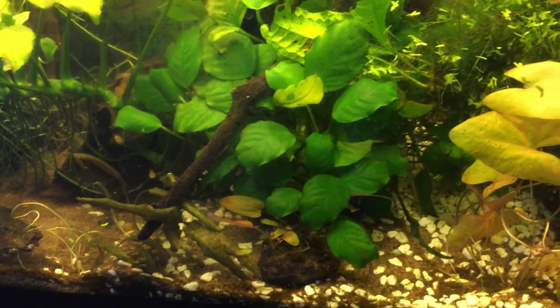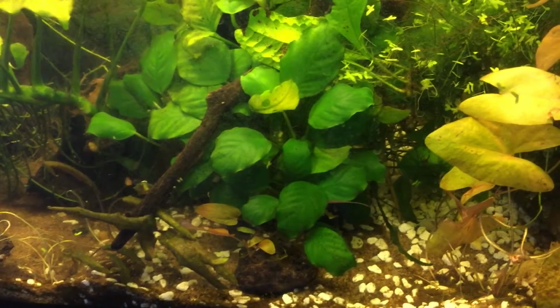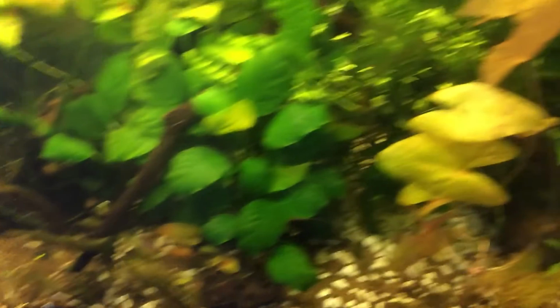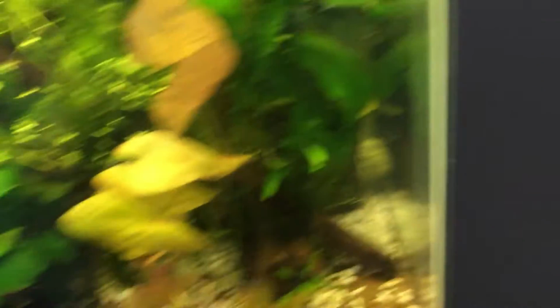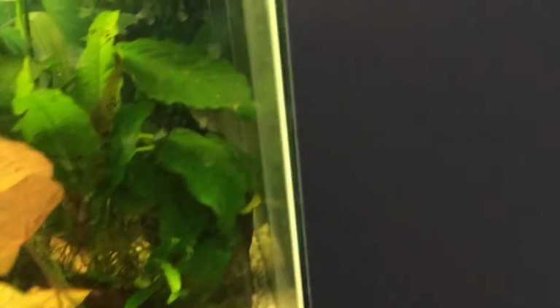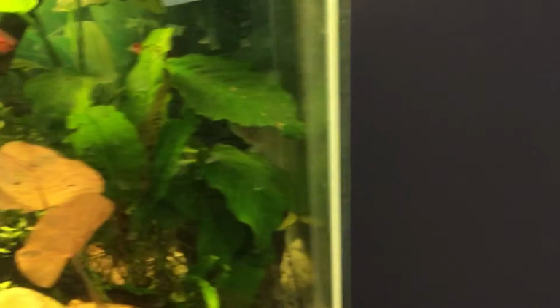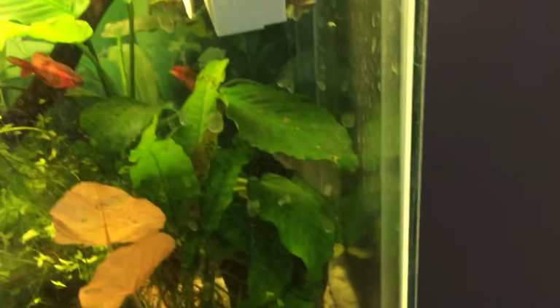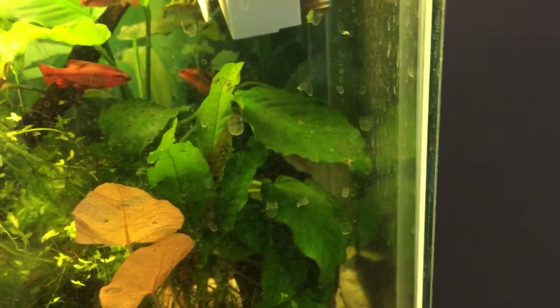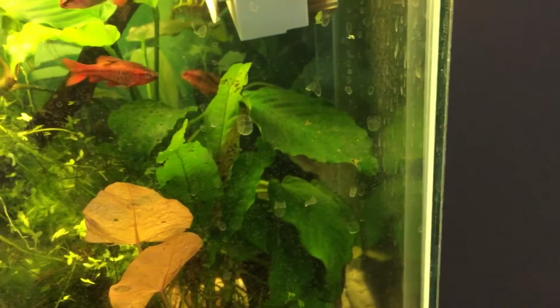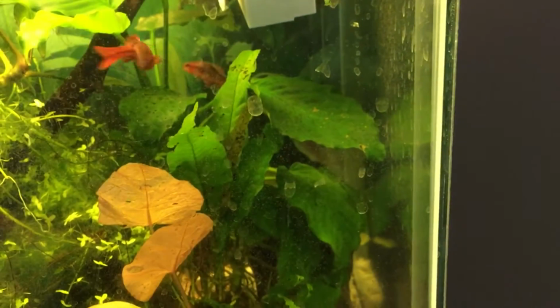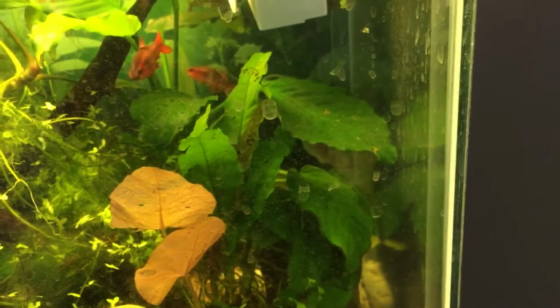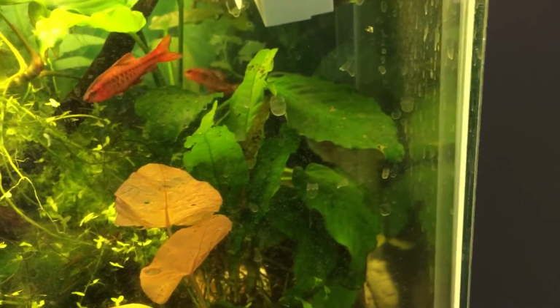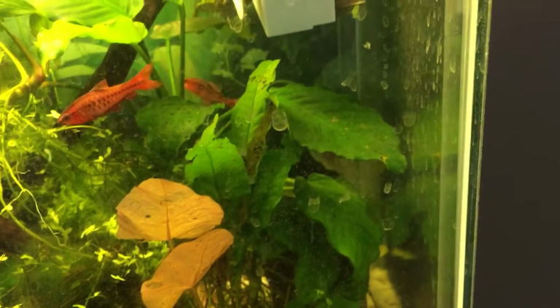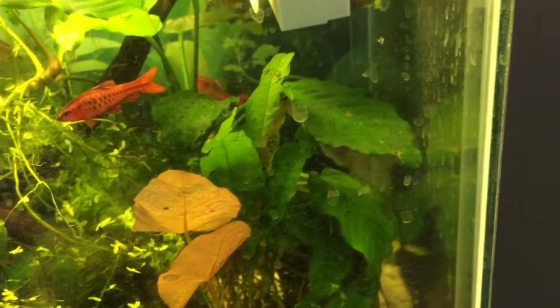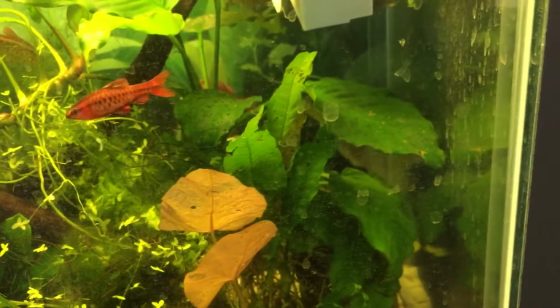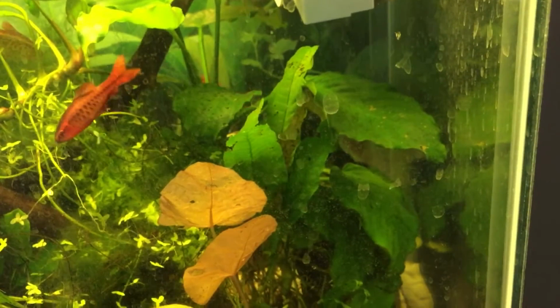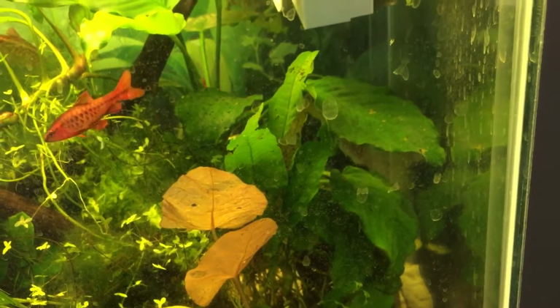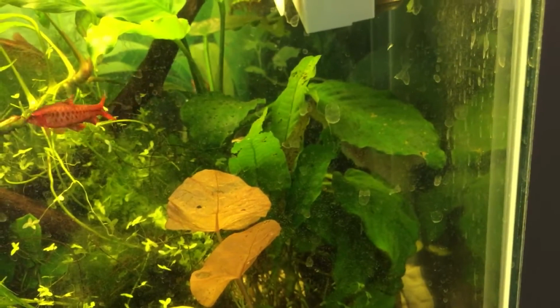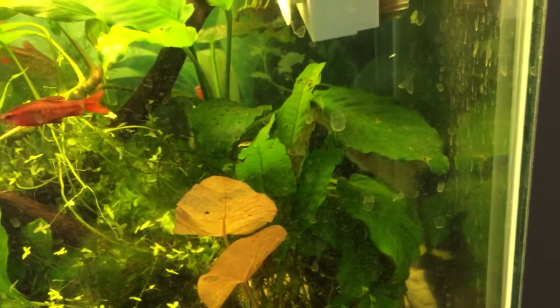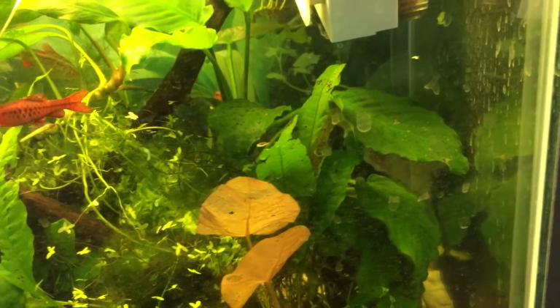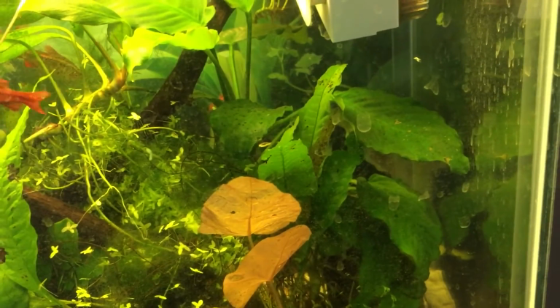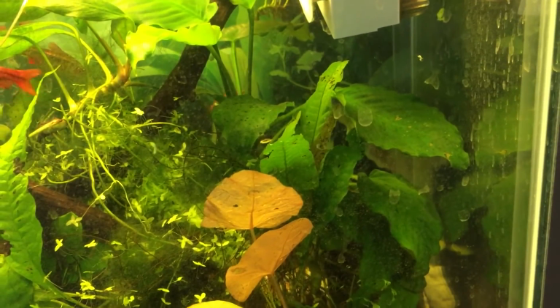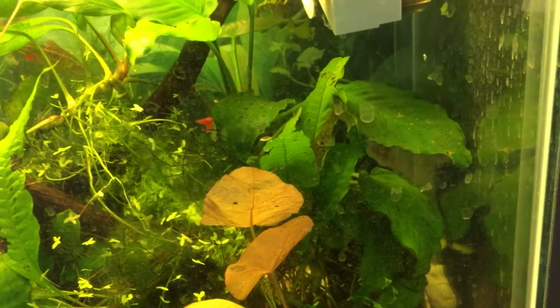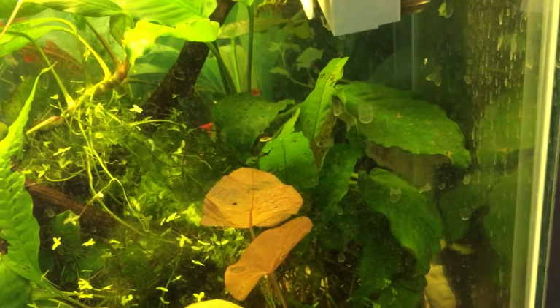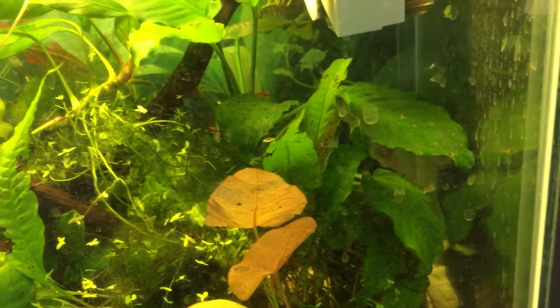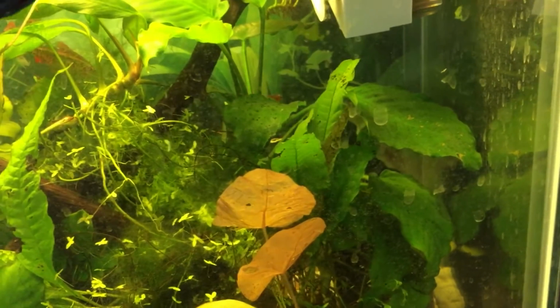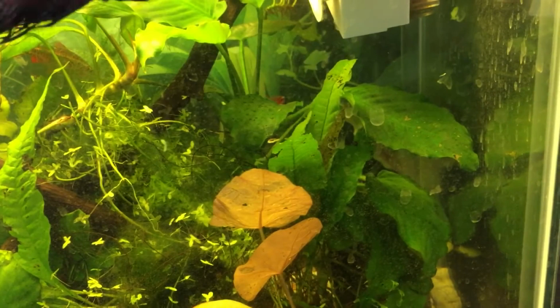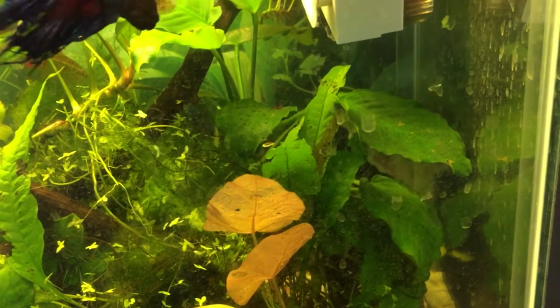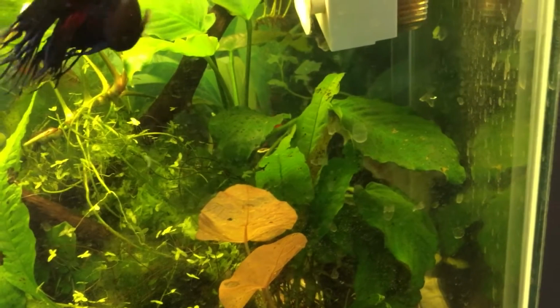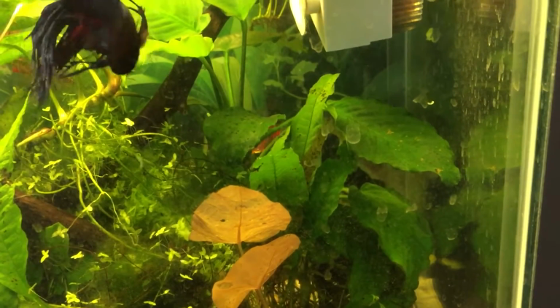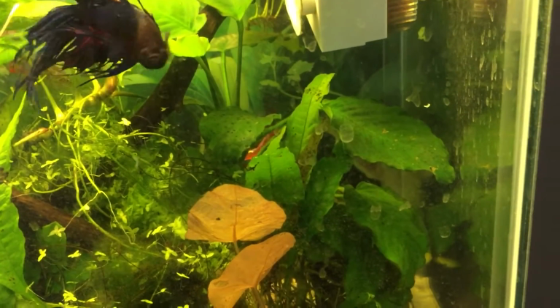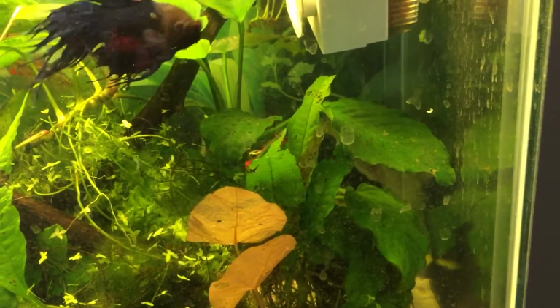The only issue I had last night was one of my cherry barbs got sucked into a siphon. As you can see here, he's still recovering. He was doing a lot worse last night — he was swimming on his side. Now he's finally regained his balance.